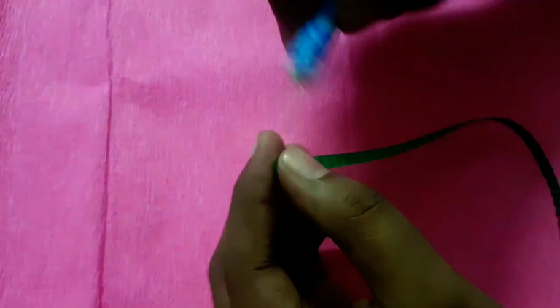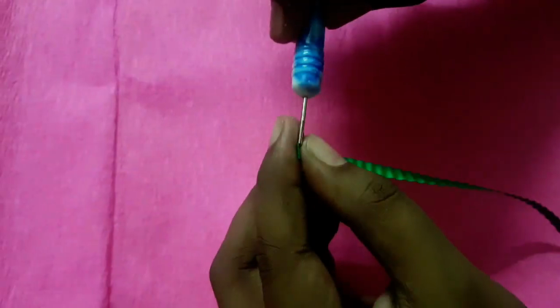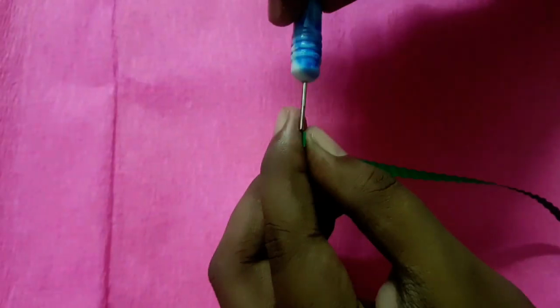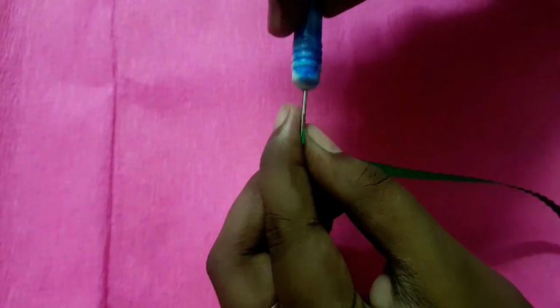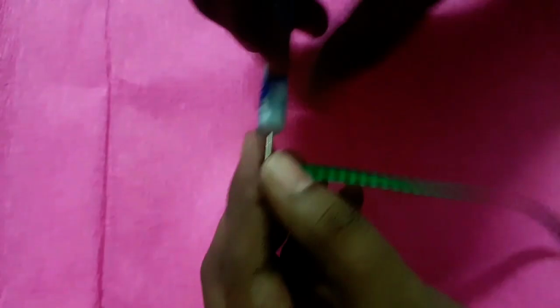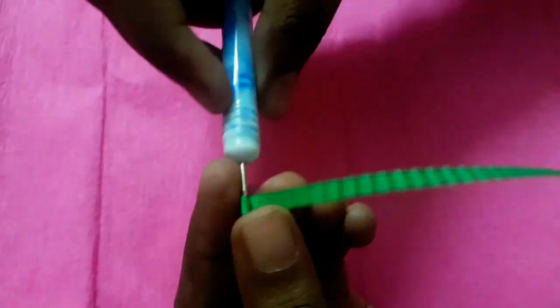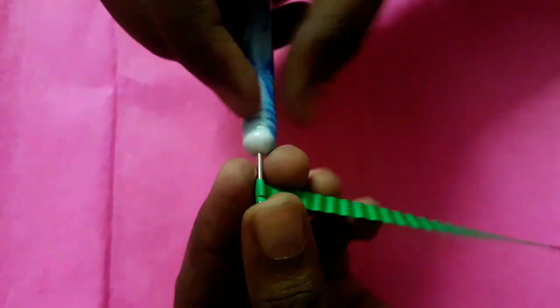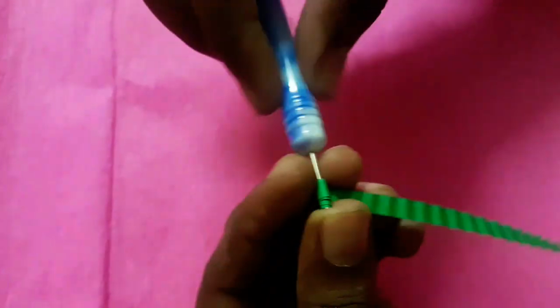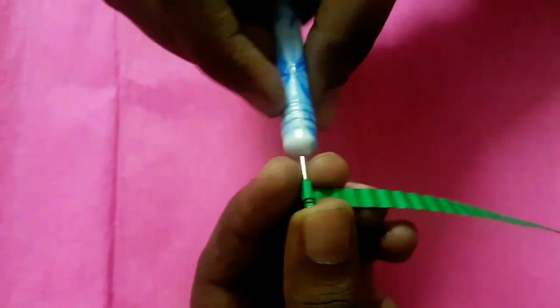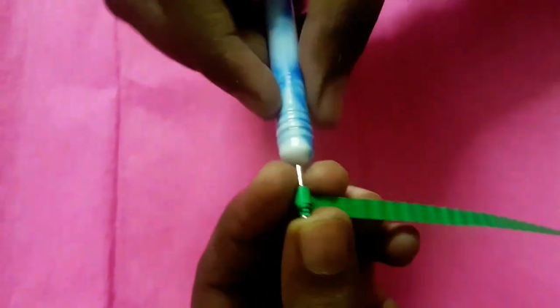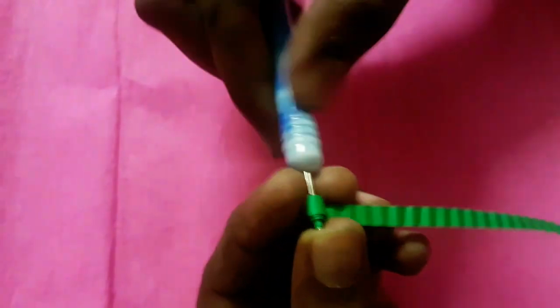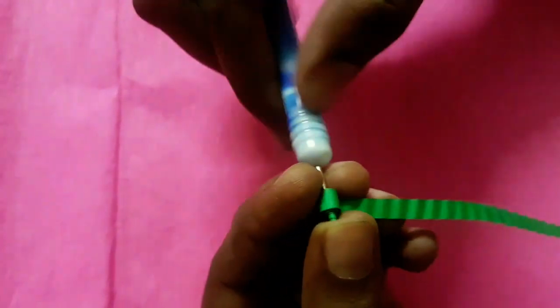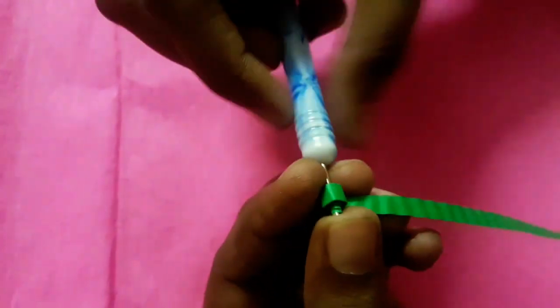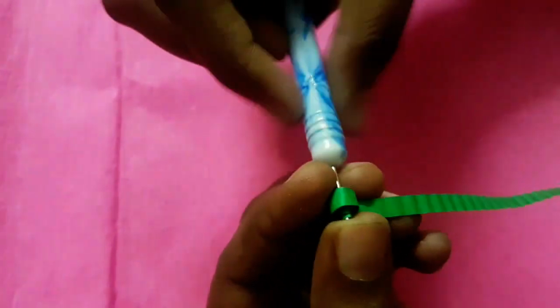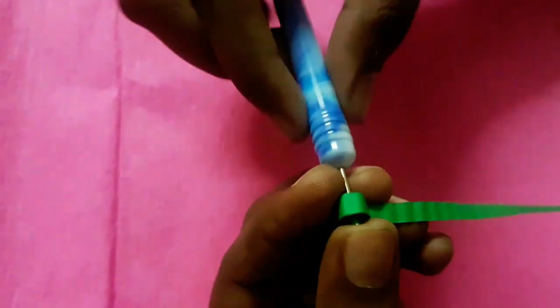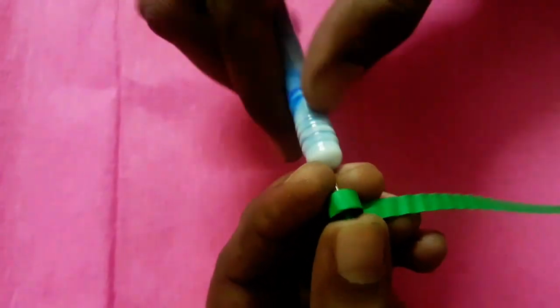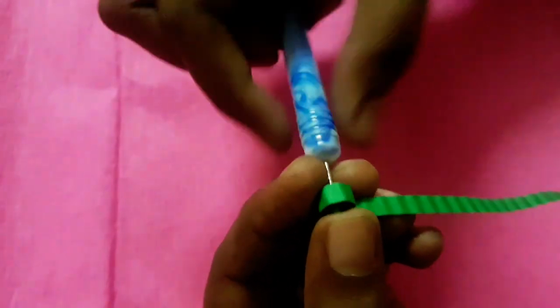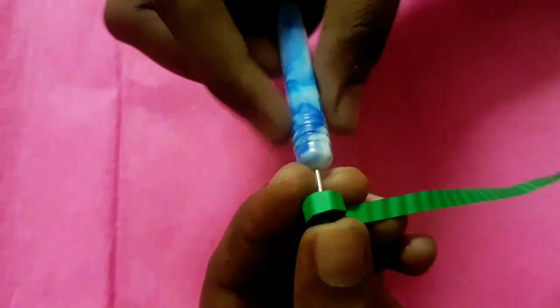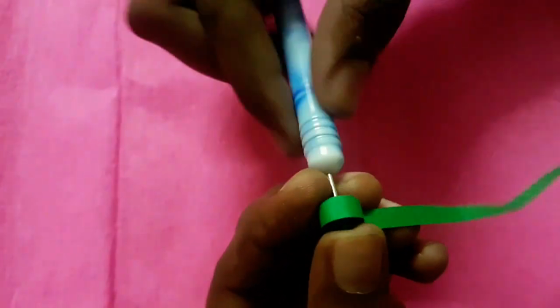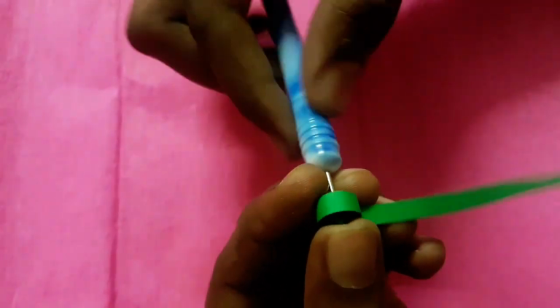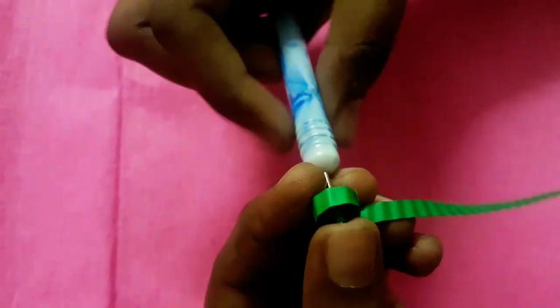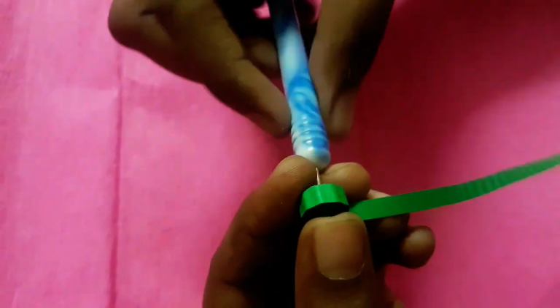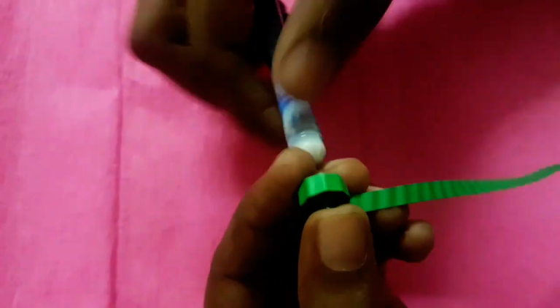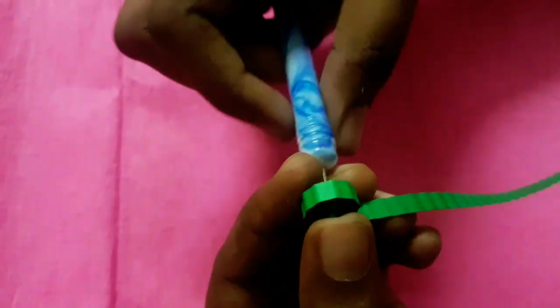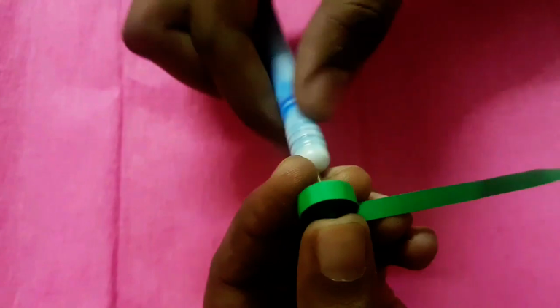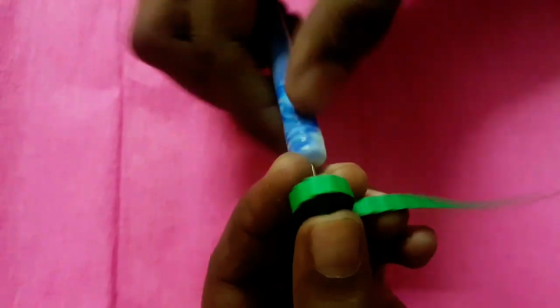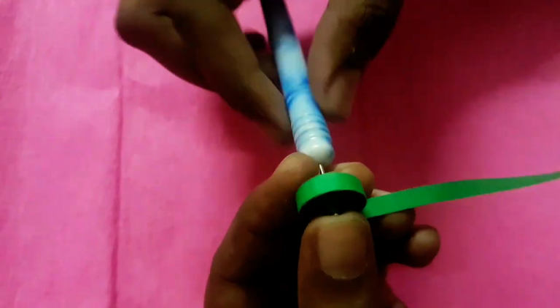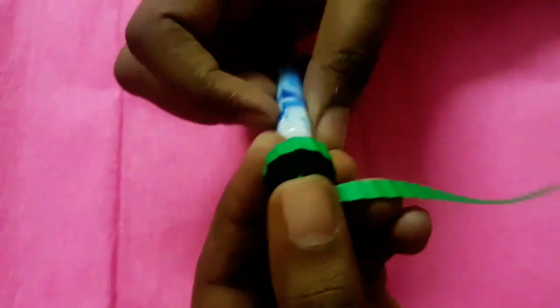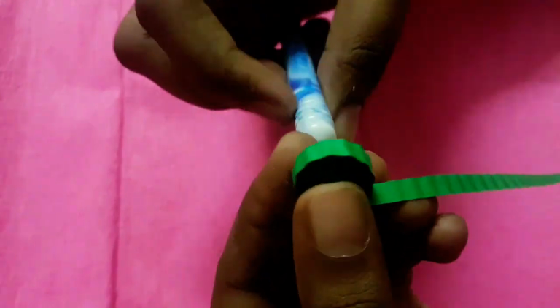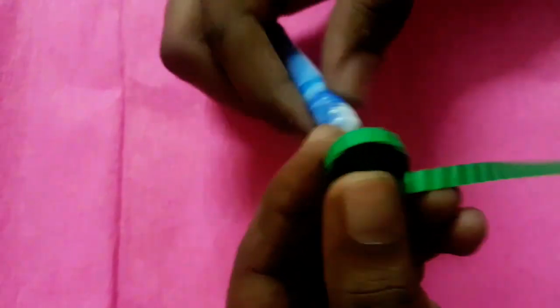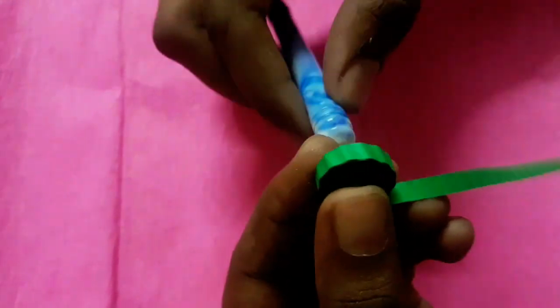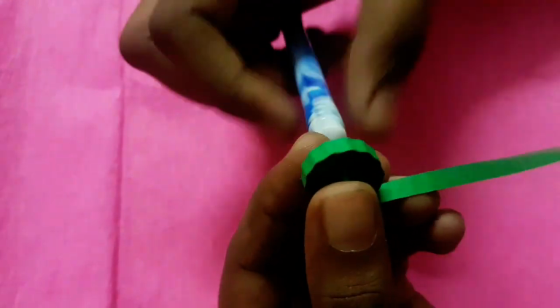To make the frog's body, I took six pieces of quilling green color paper and start making a tight coil, finally secure at the end.